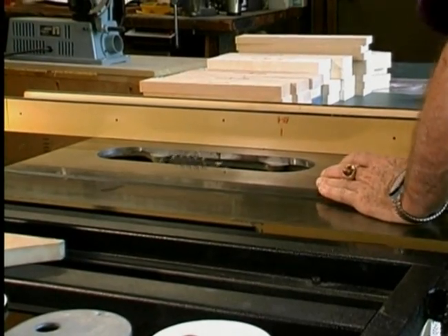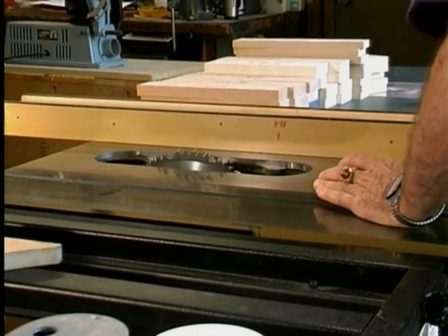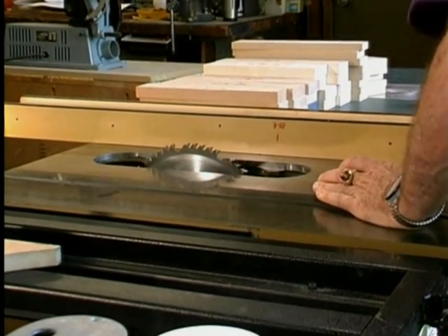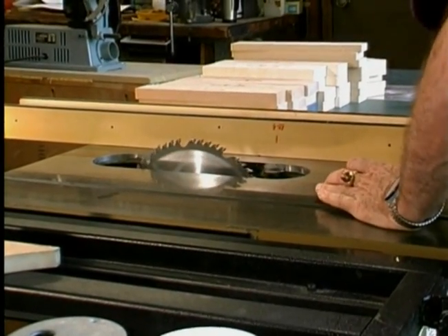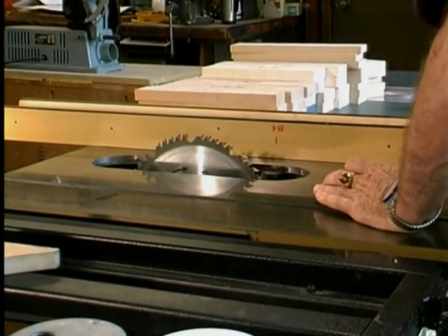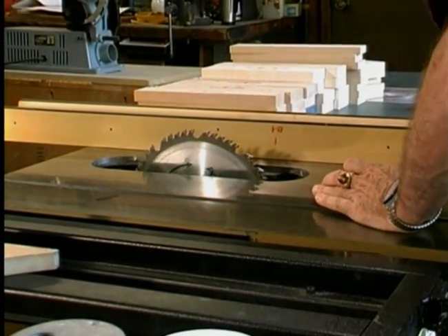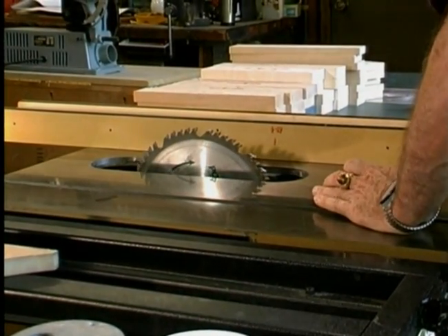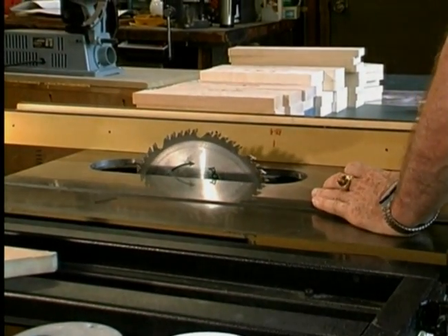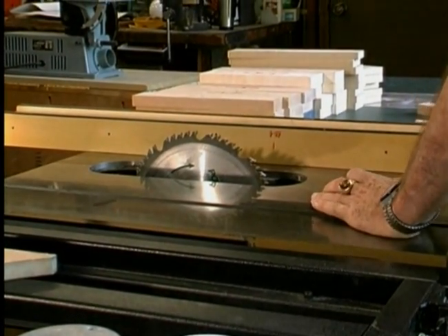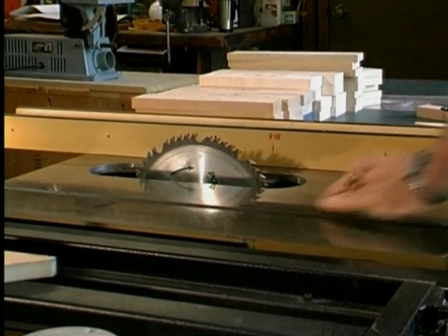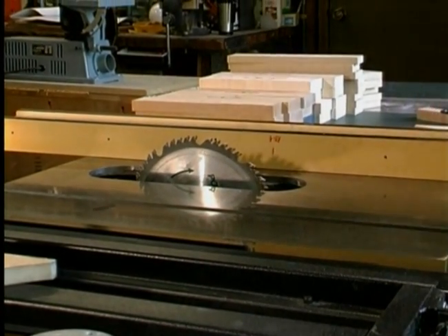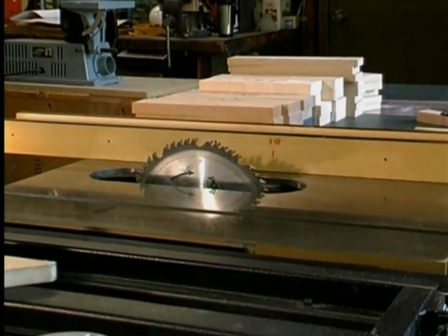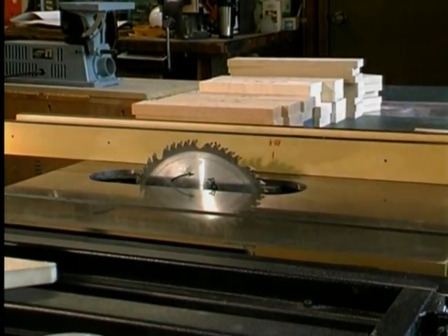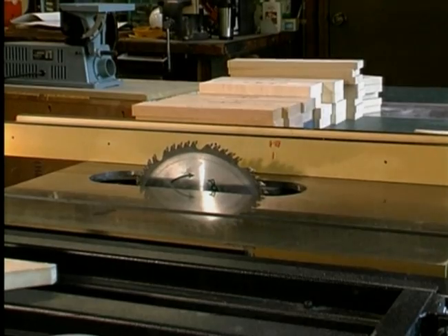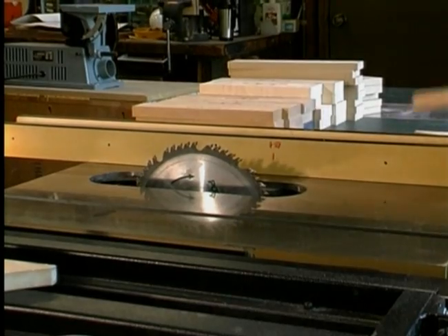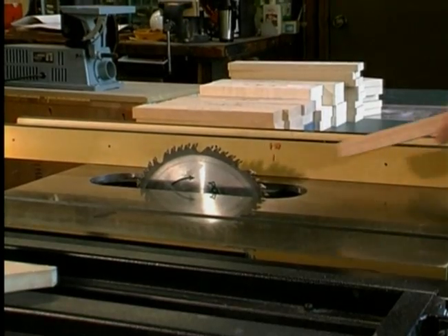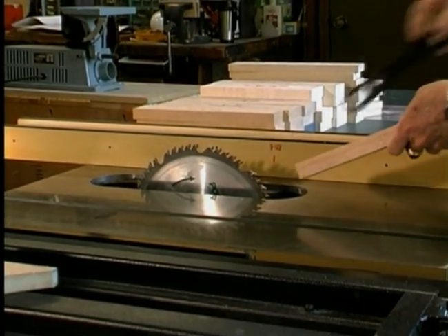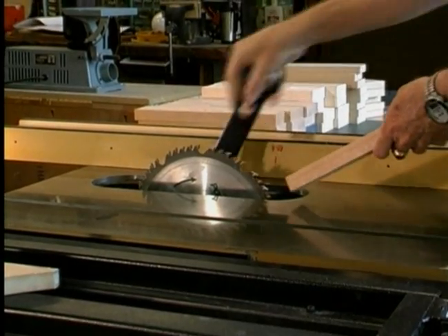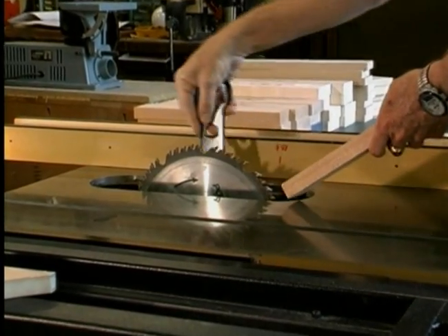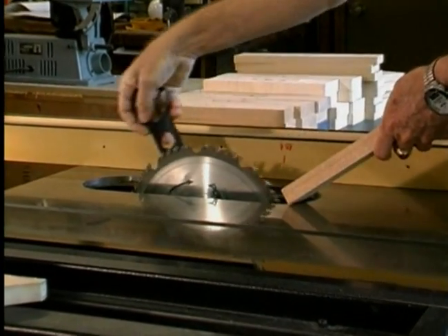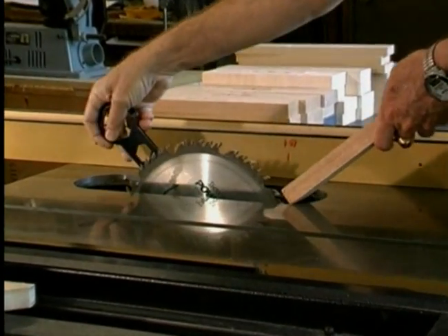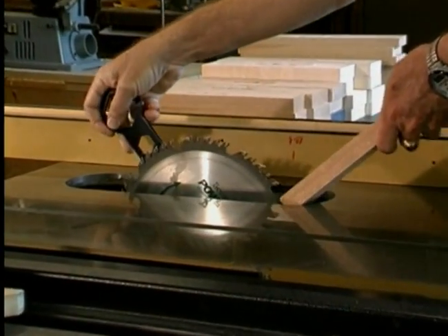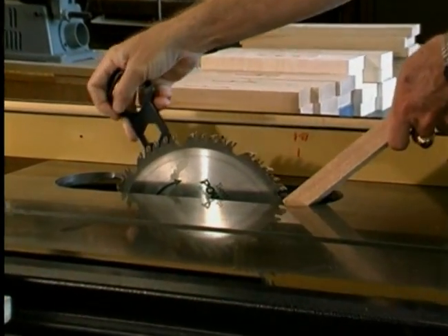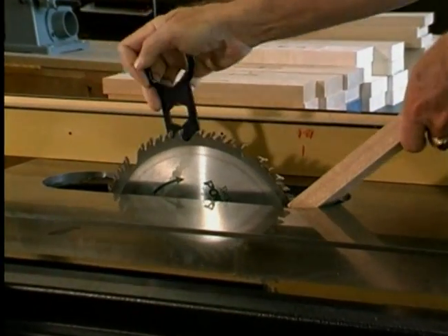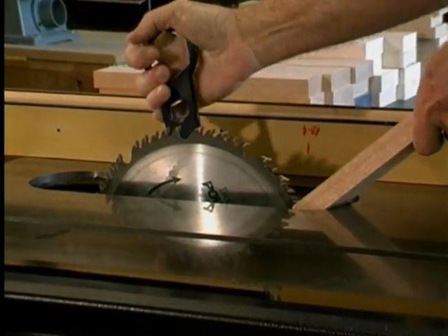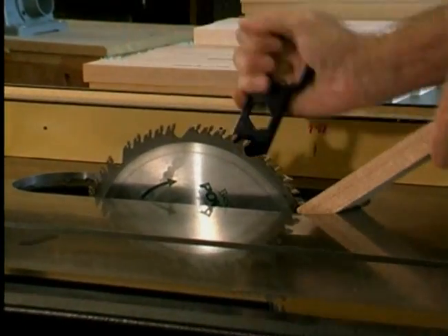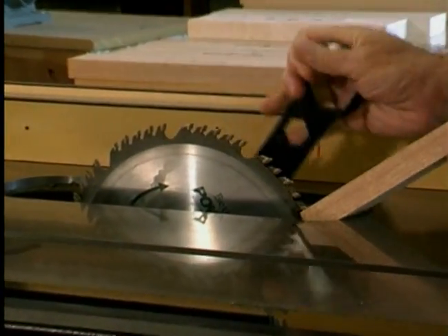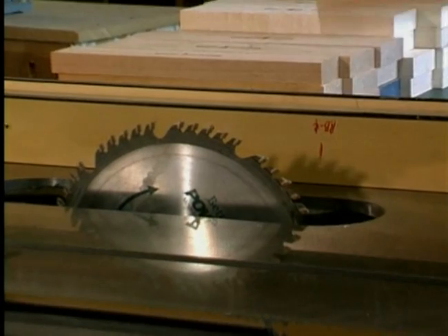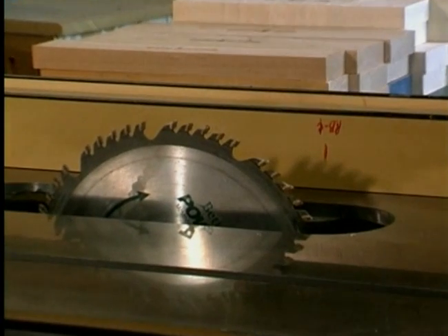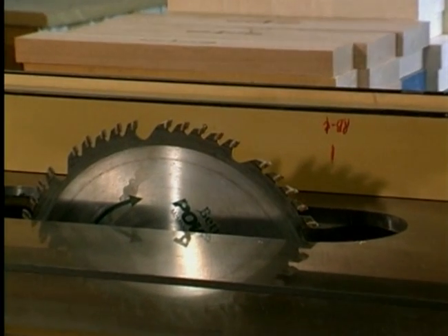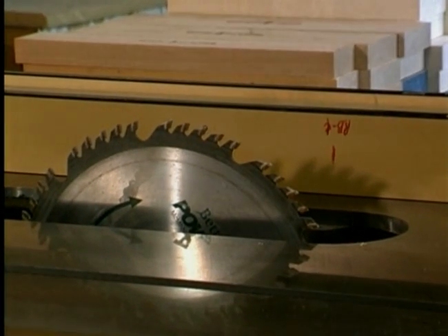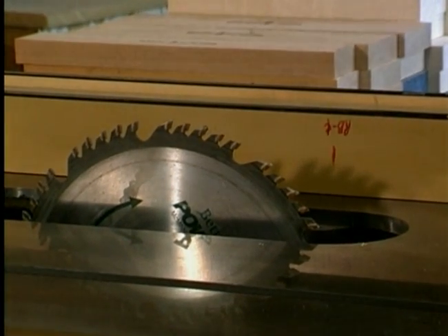Let's demonstrate how you can convert your table saw into a molder to produce decorative moldings for the home, office, woodworking project, or just for your own enjoyment.